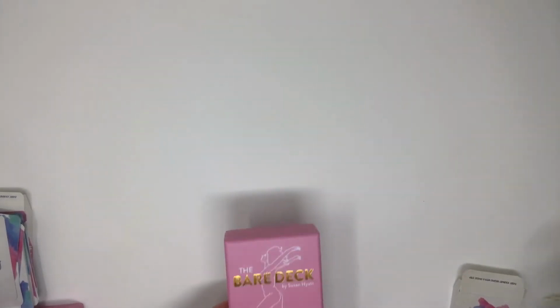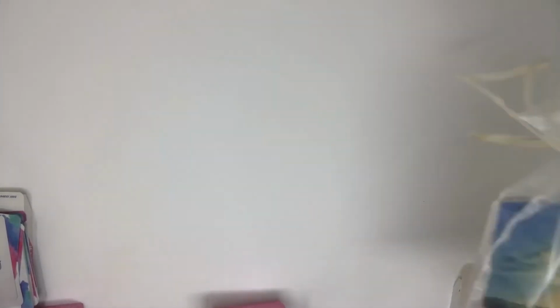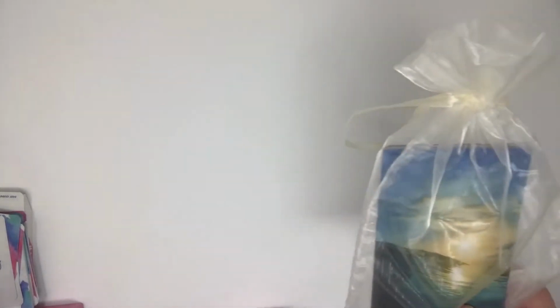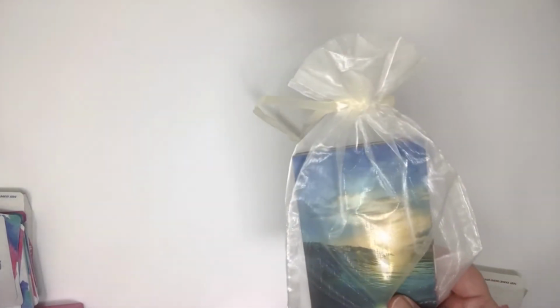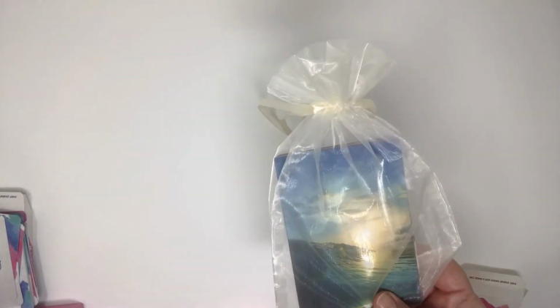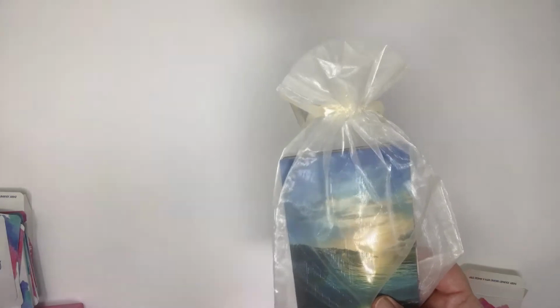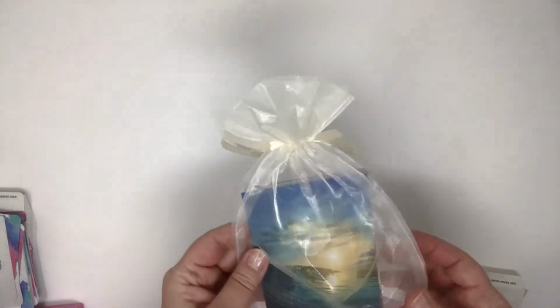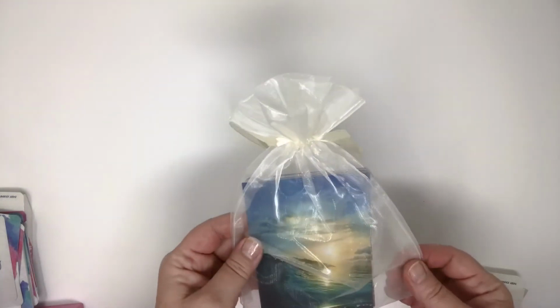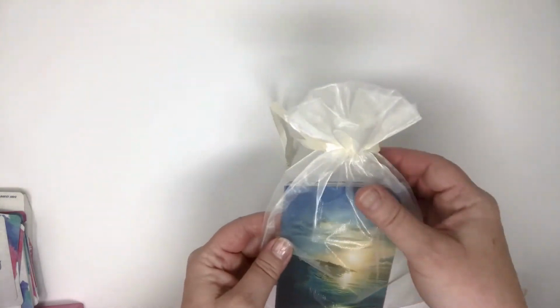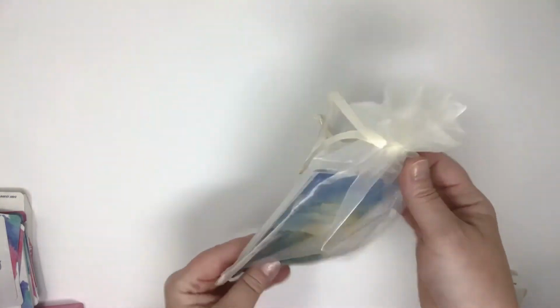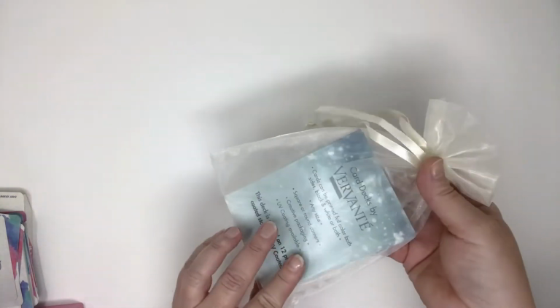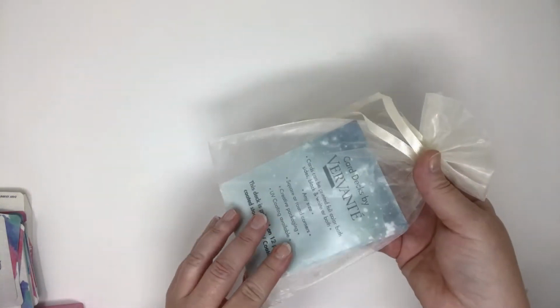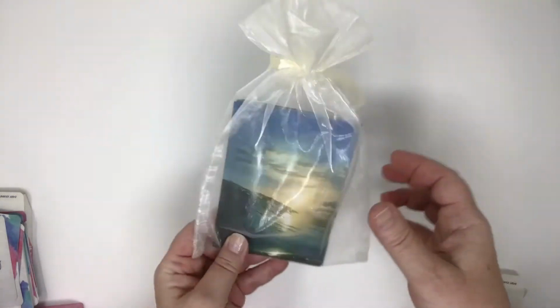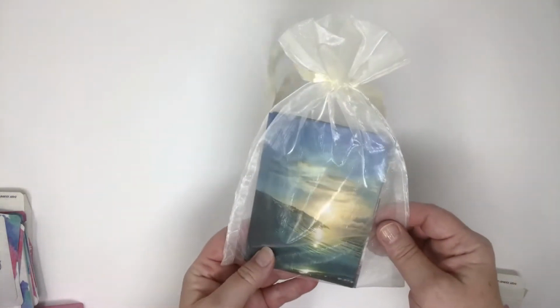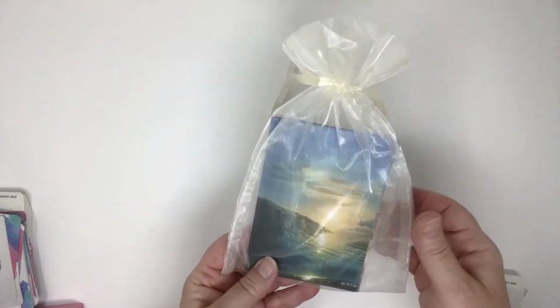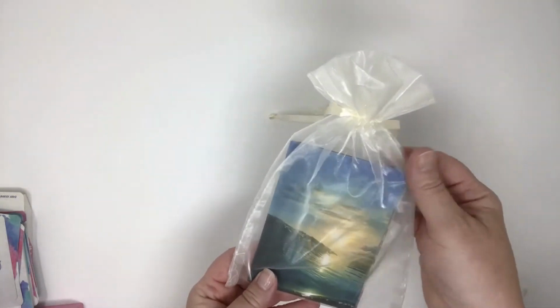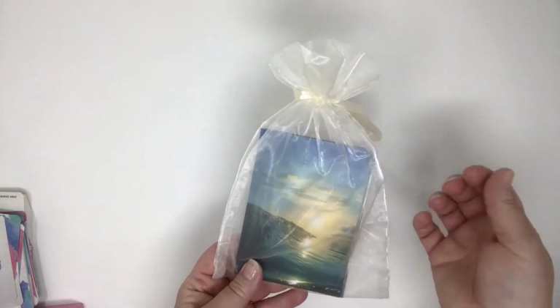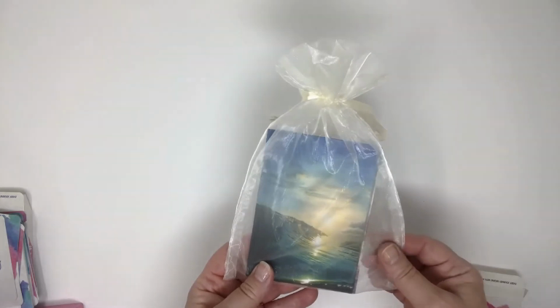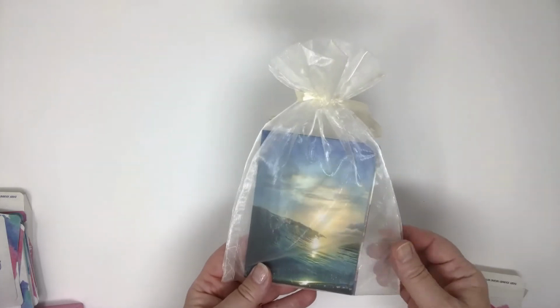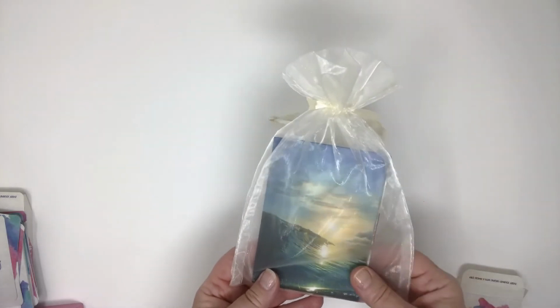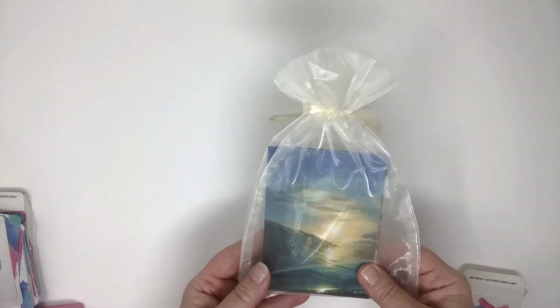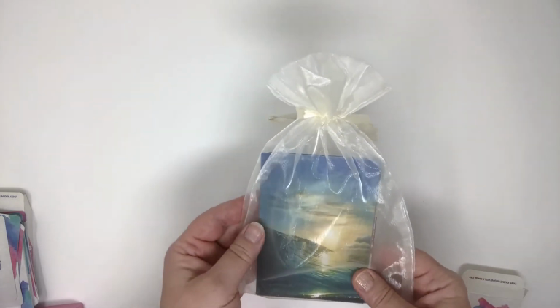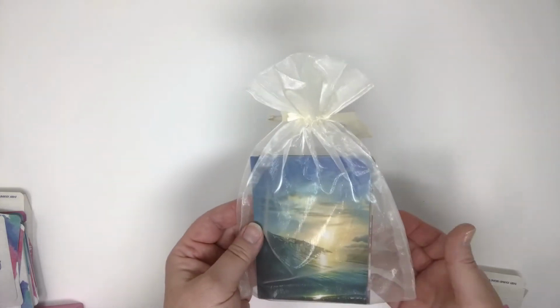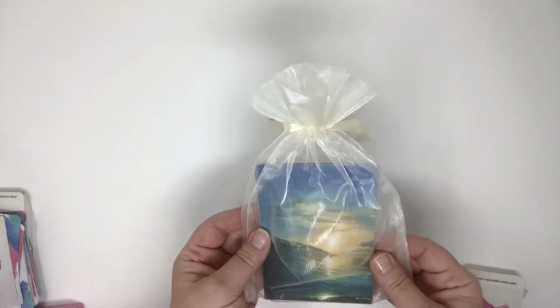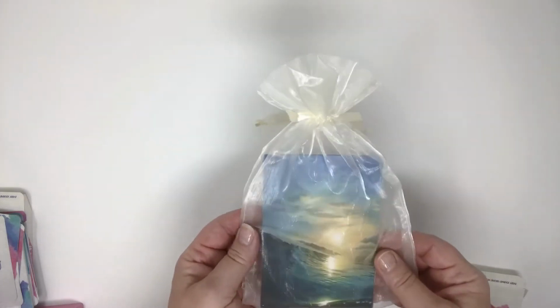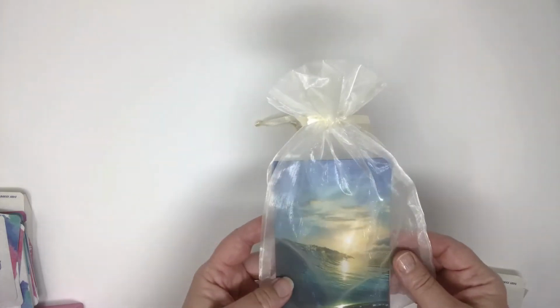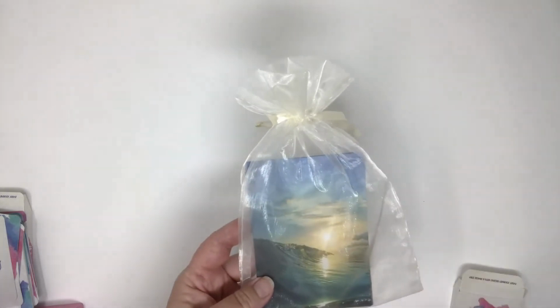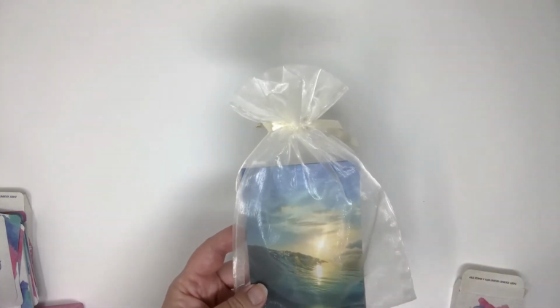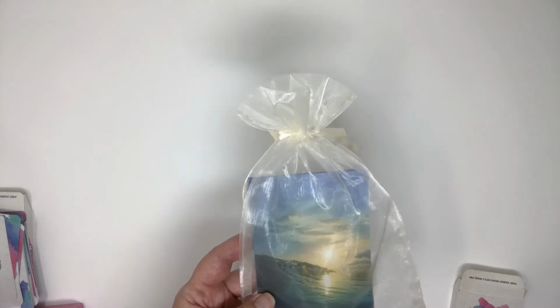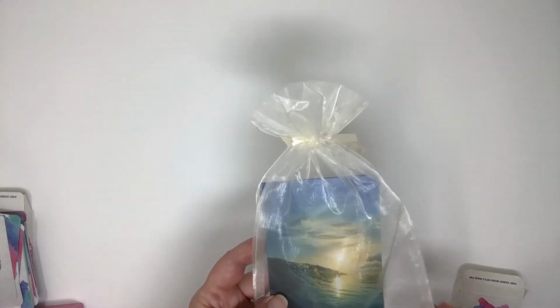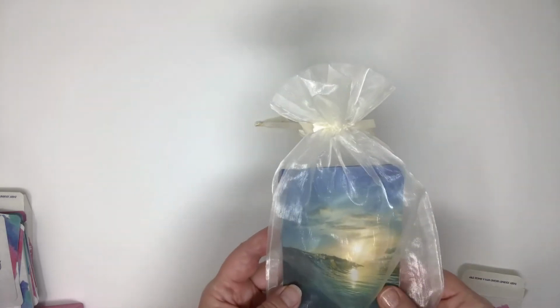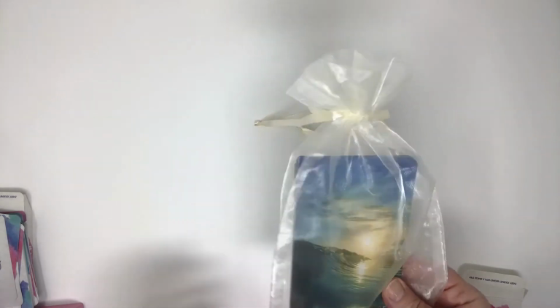Another option that's really popular for packaging is a drawstring bag. You can send us drawstring bags and we'll print the cards and package them in your drawstring bag.